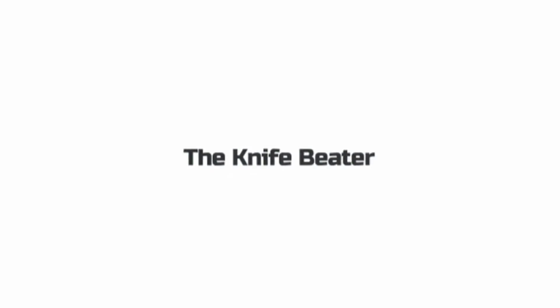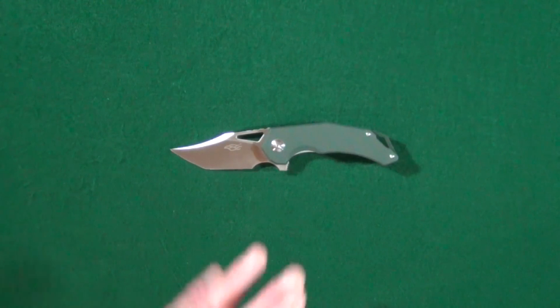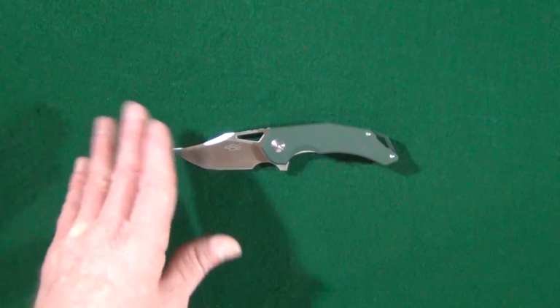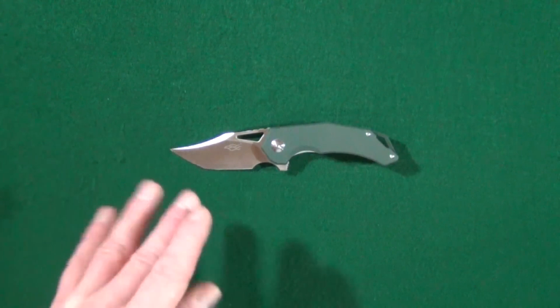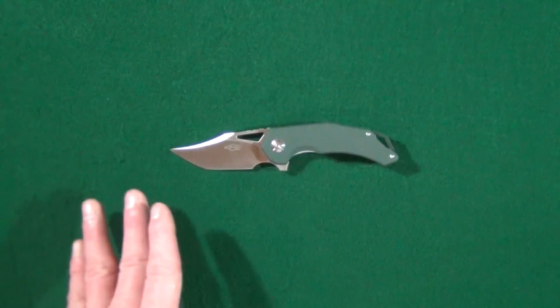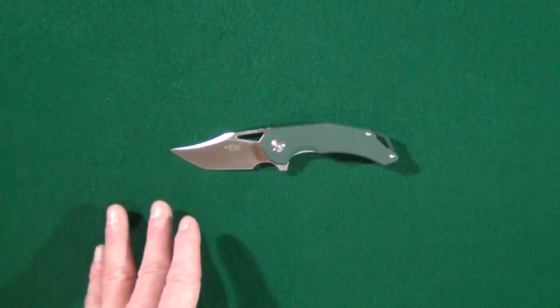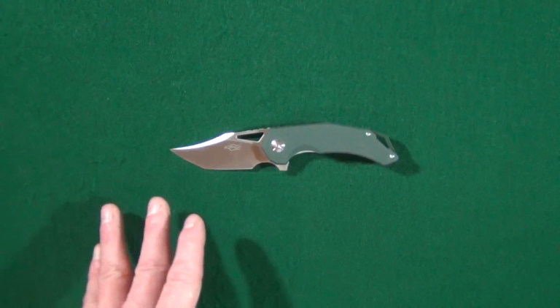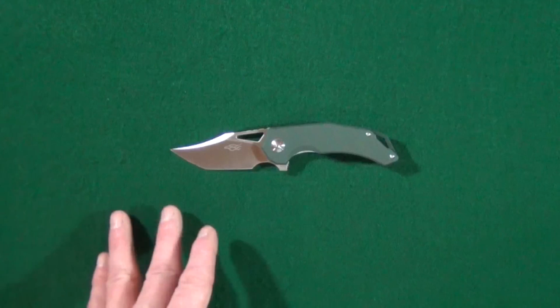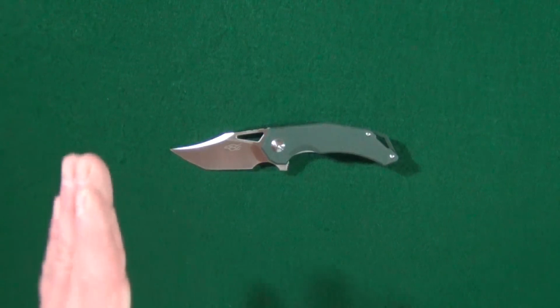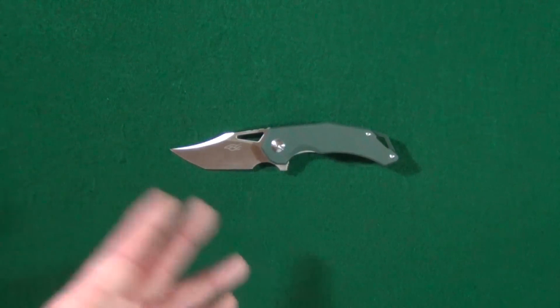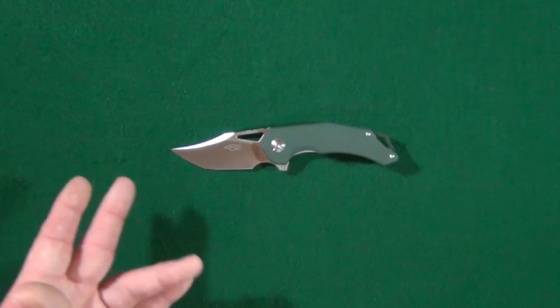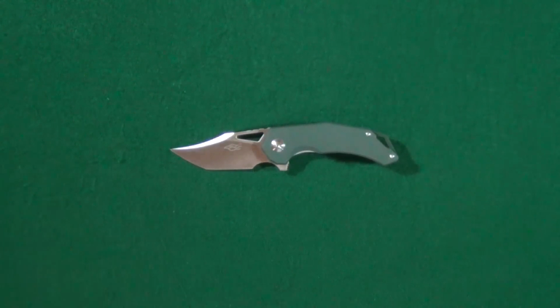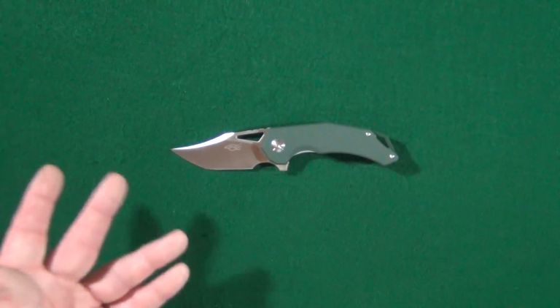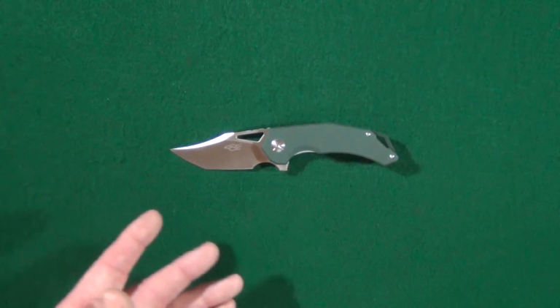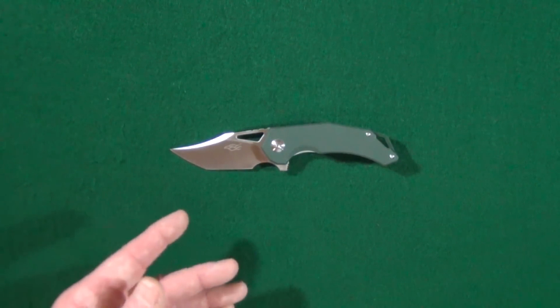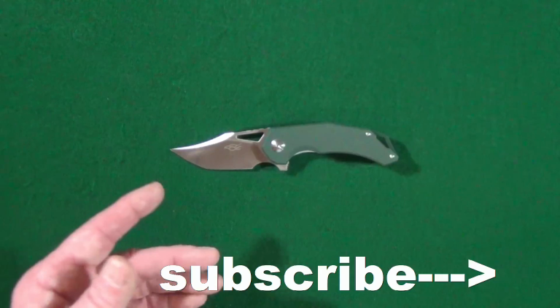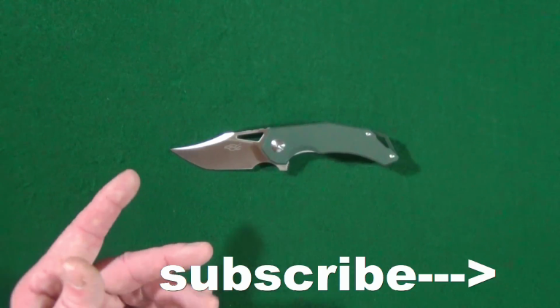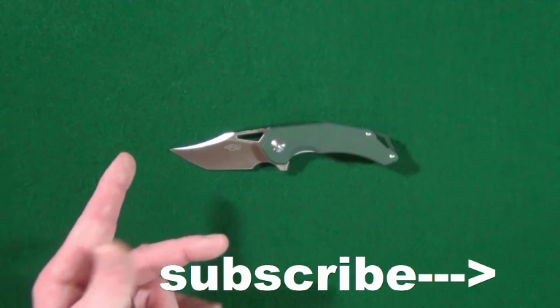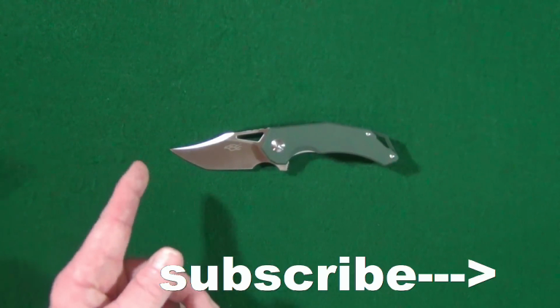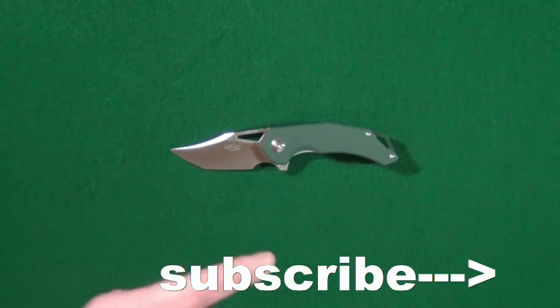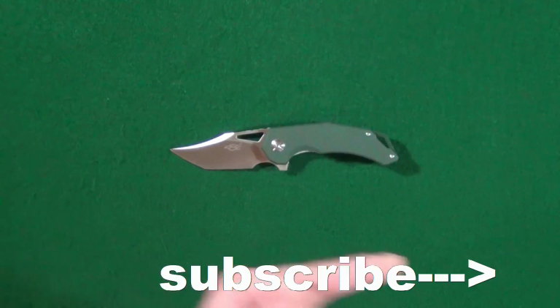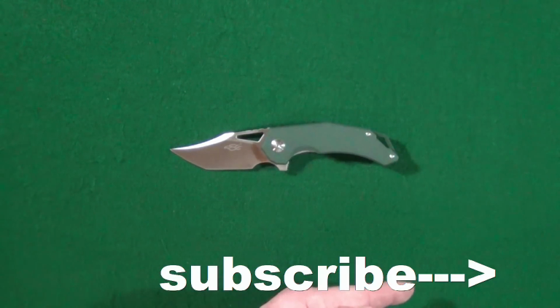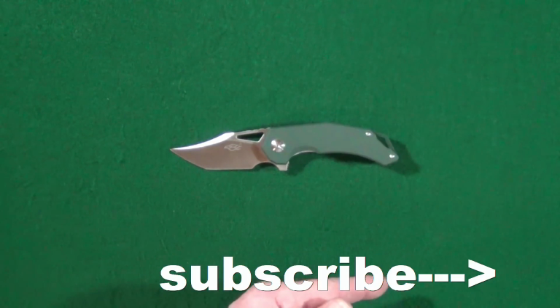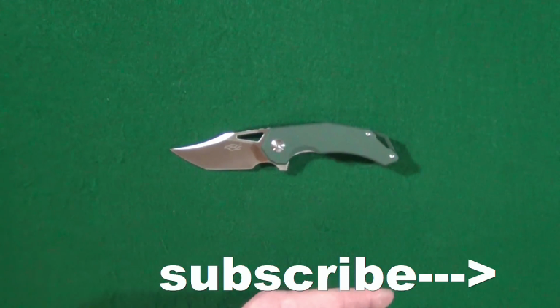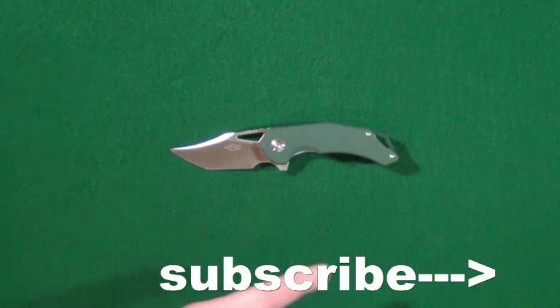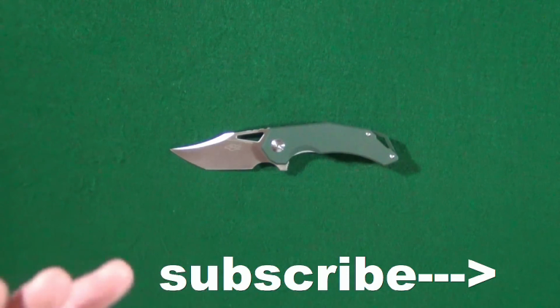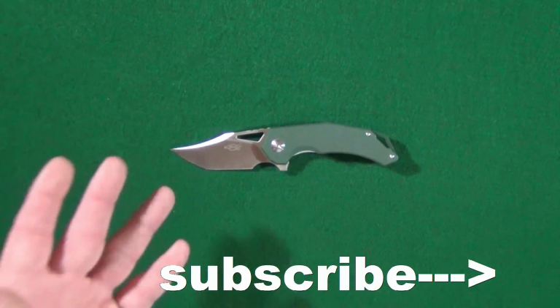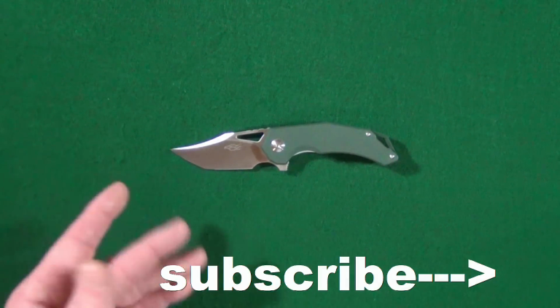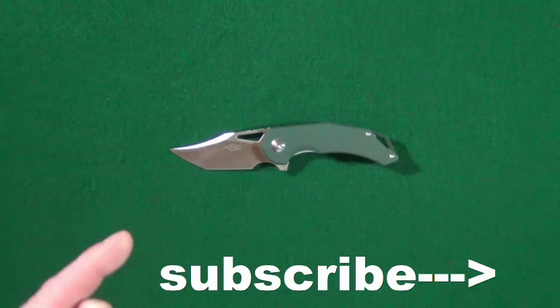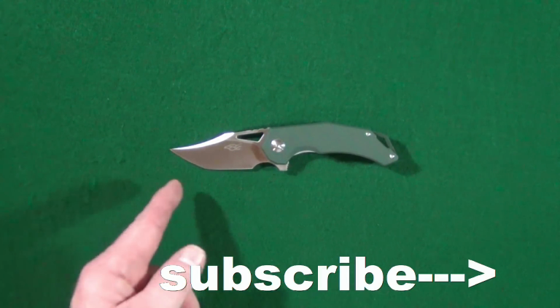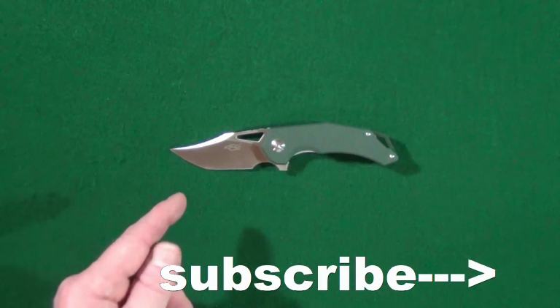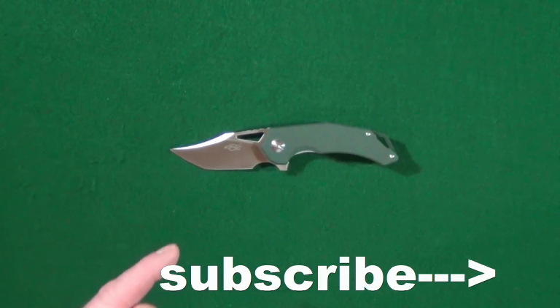How you doing? My name is Jay, and if this is your first time here, welcome to the channel and consider clicking on that subscribe button. If you're looking for knife reviews, they get right to the point.